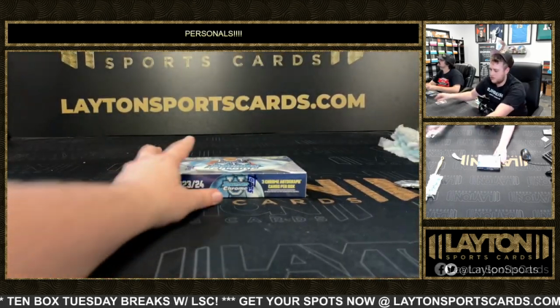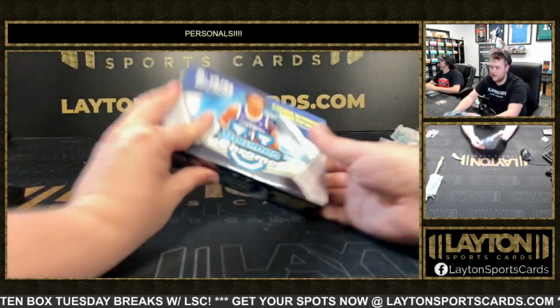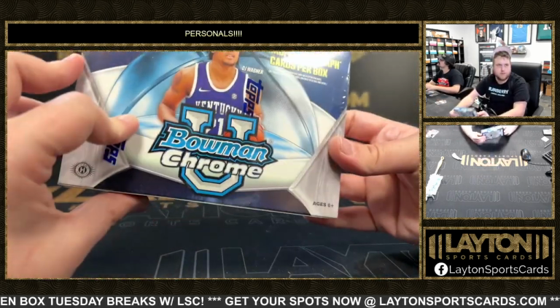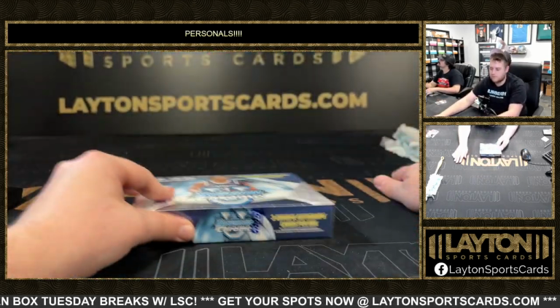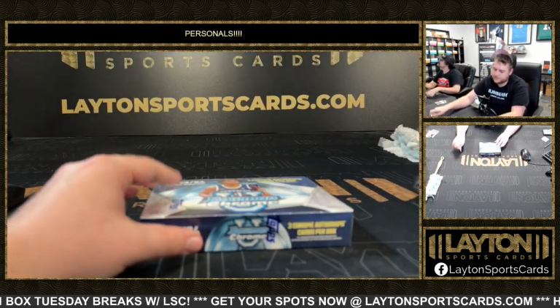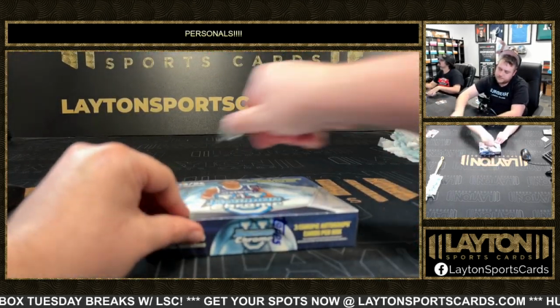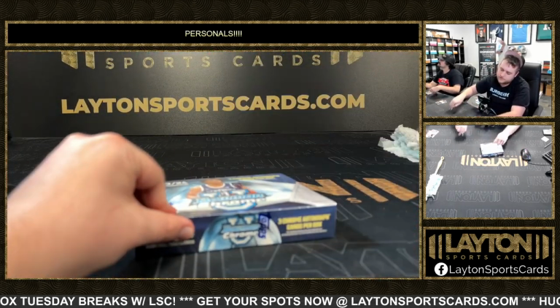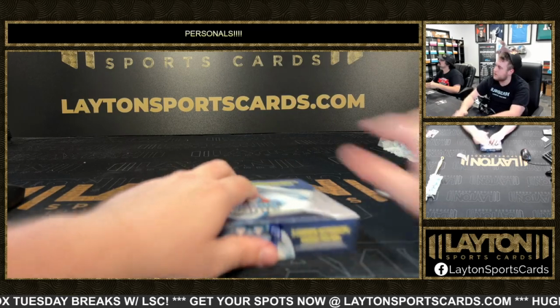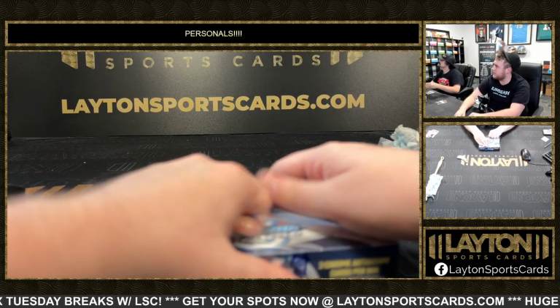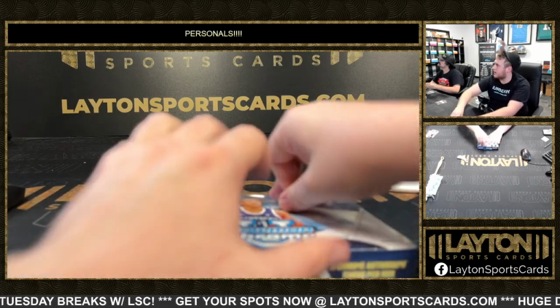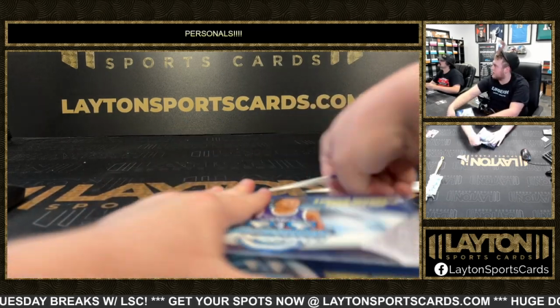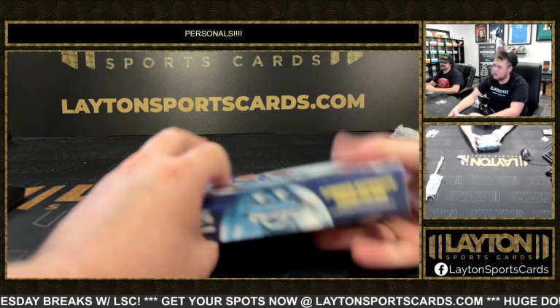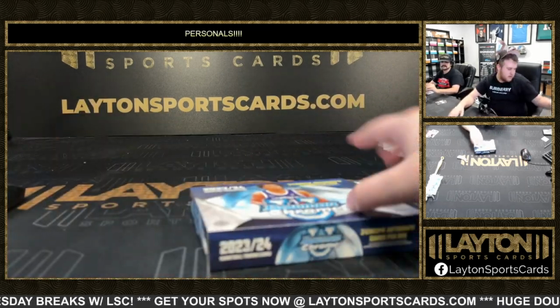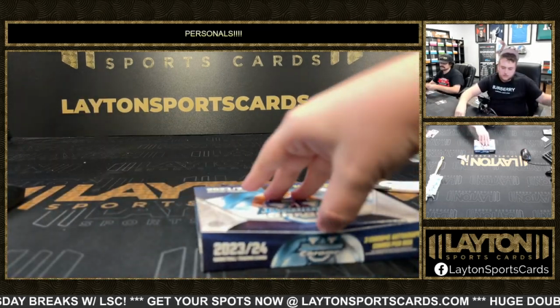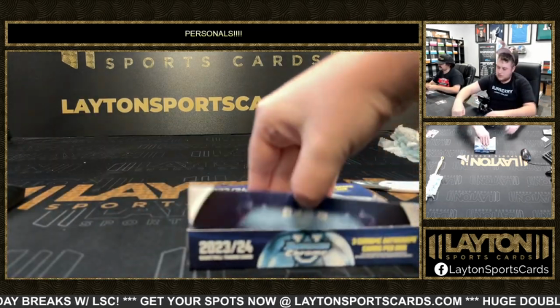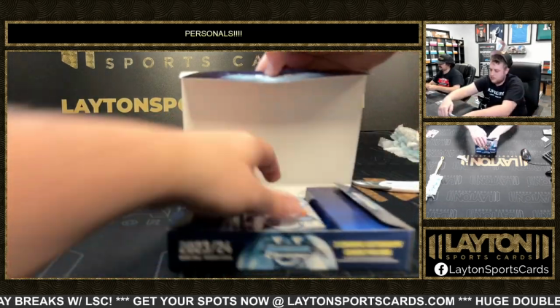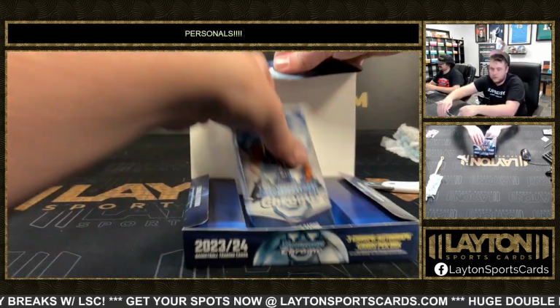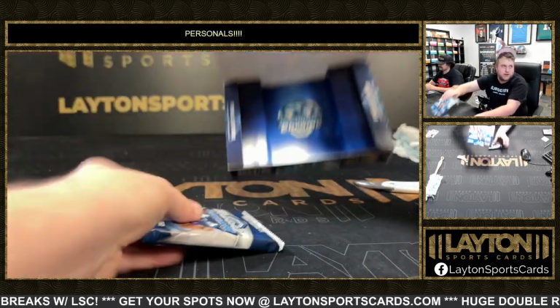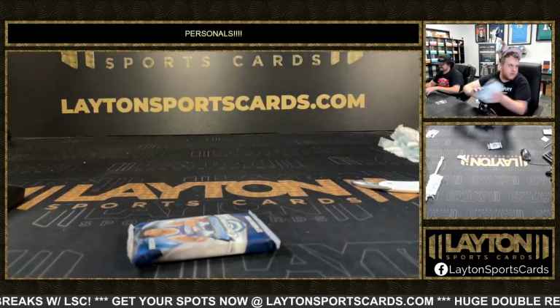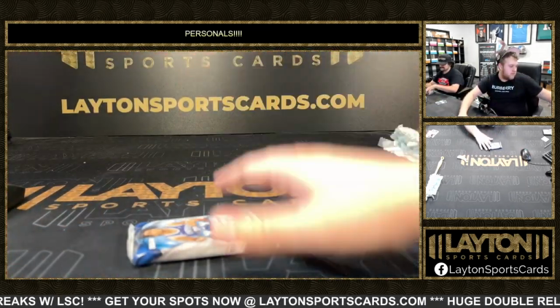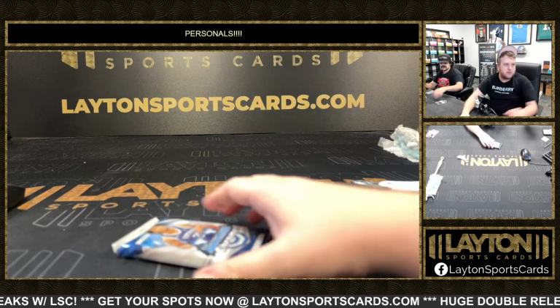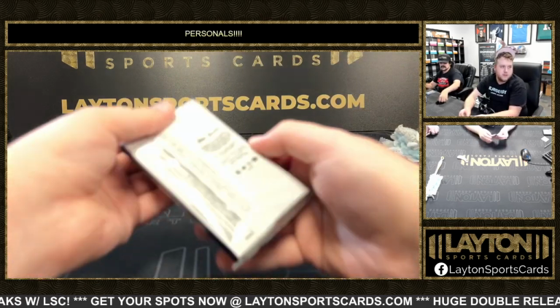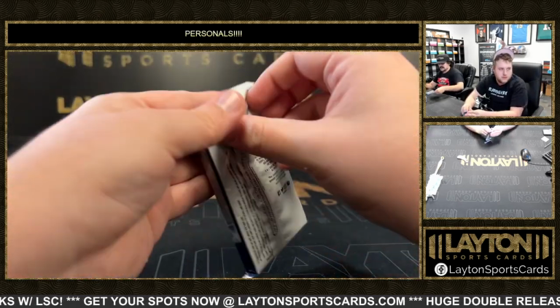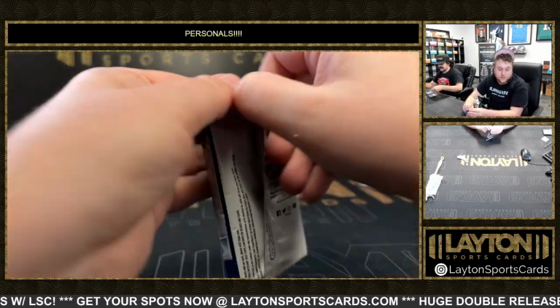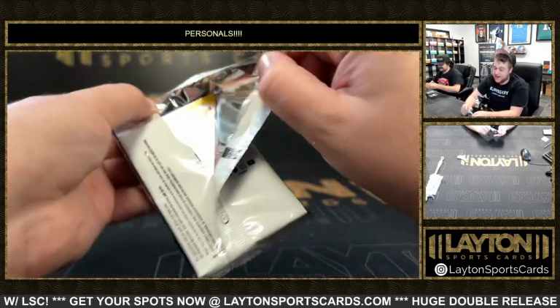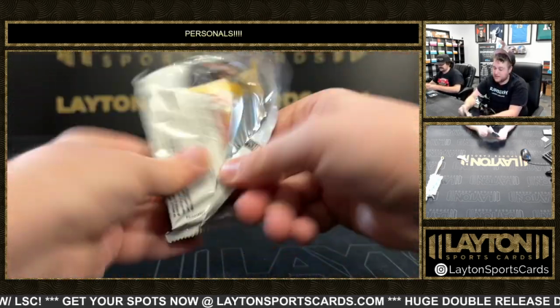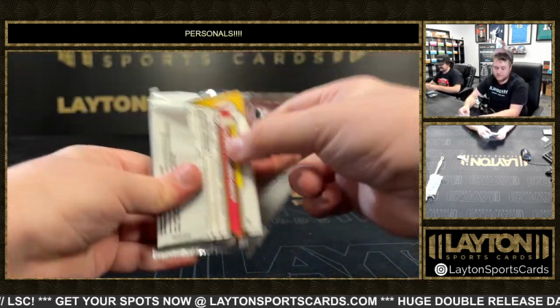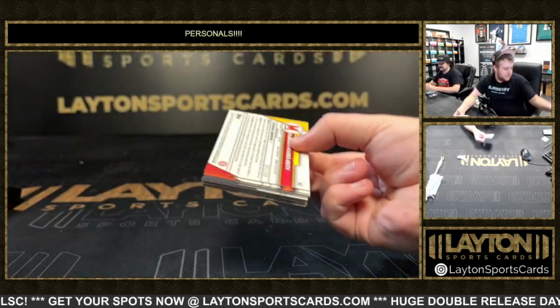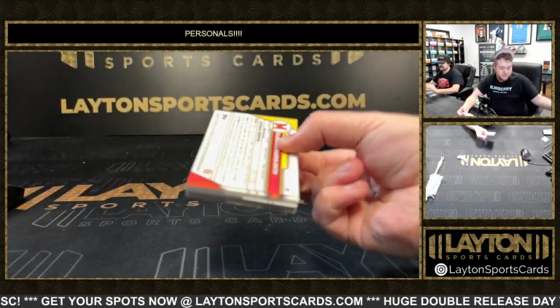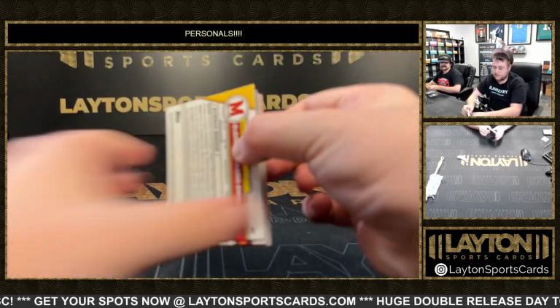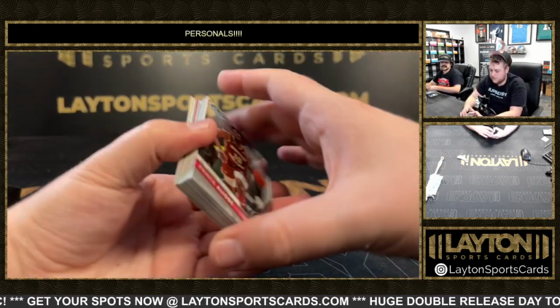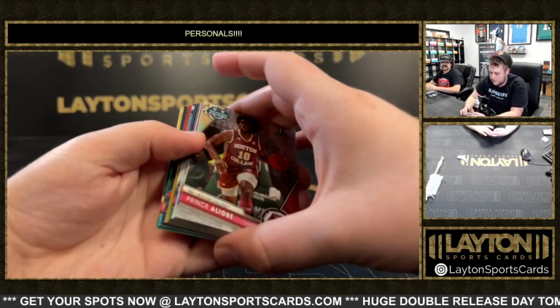Alright, Pete, see another one. Come on. You see the Bronny LeBron right here? Dual superfractor on him. Is that going to be right now, man? I'm very ready for that.